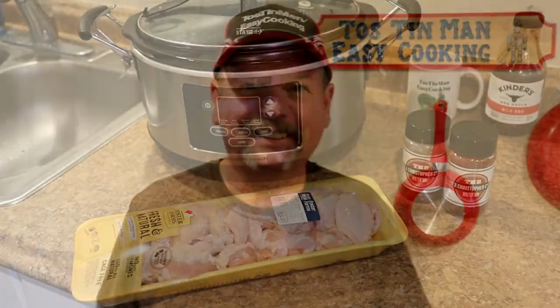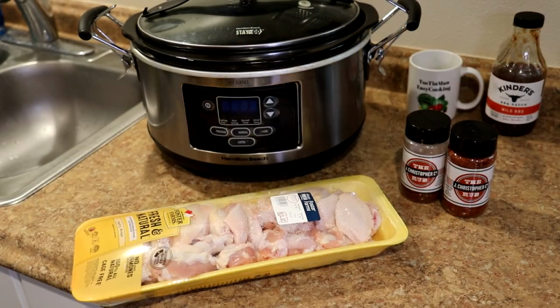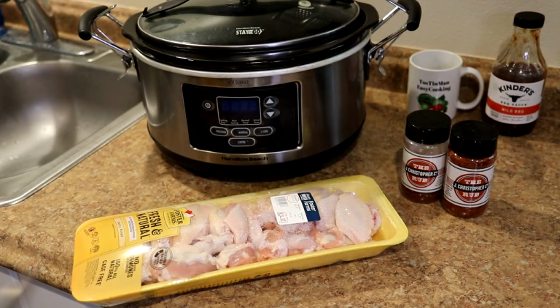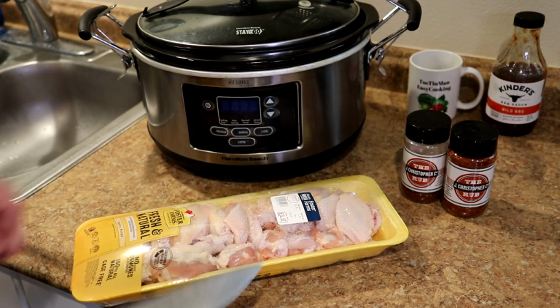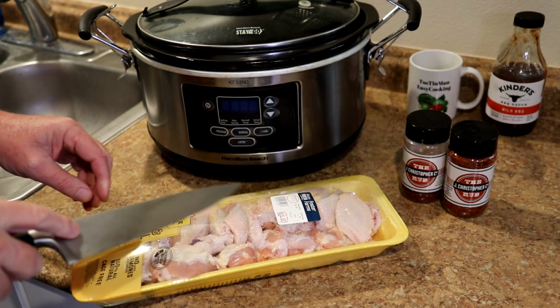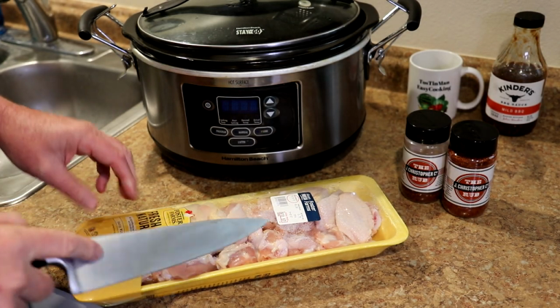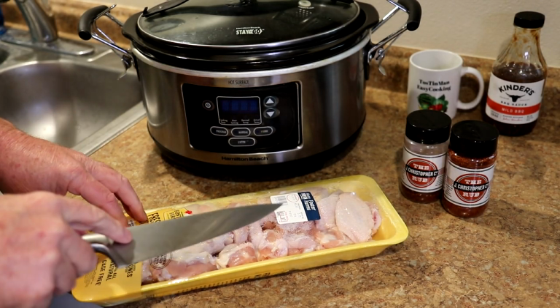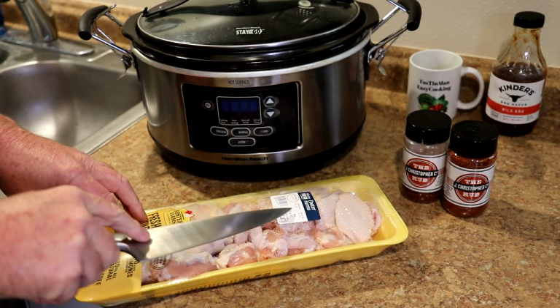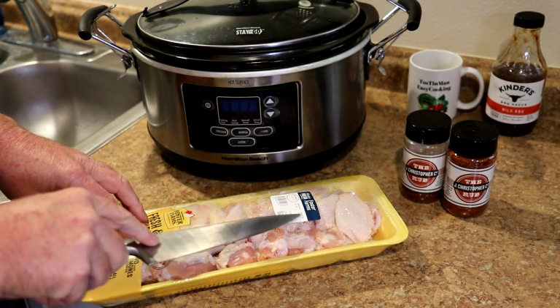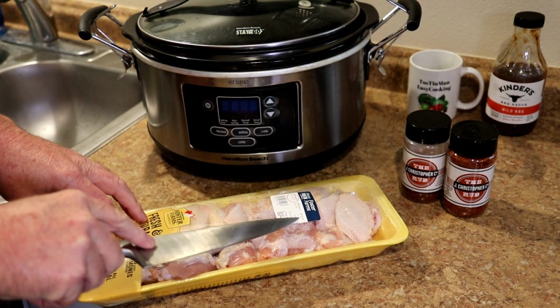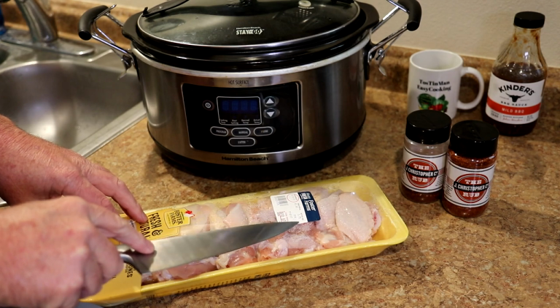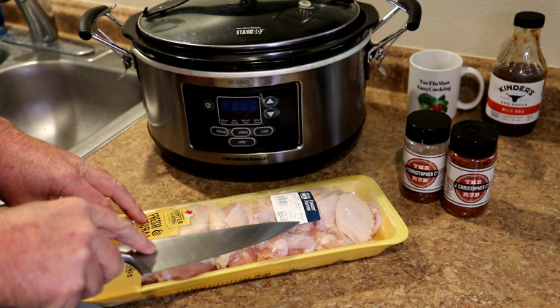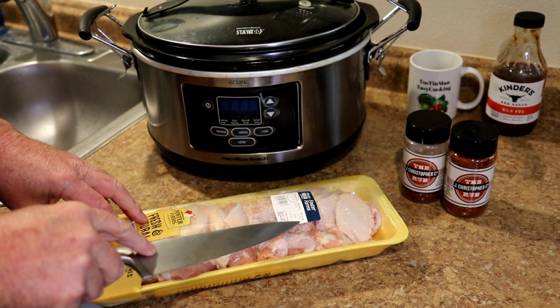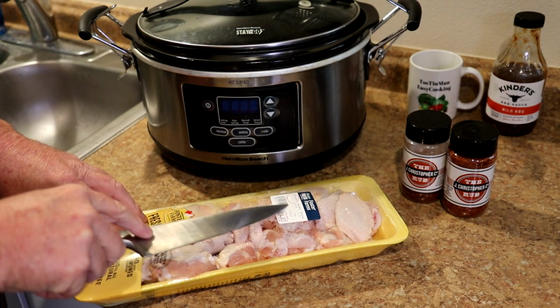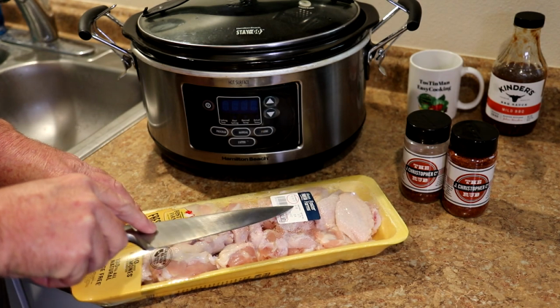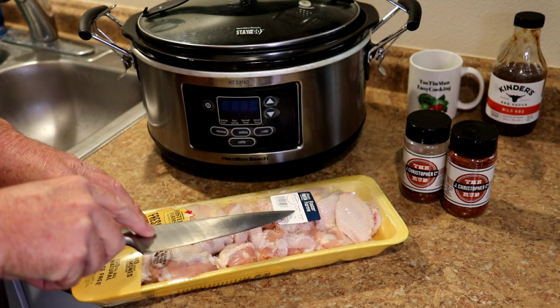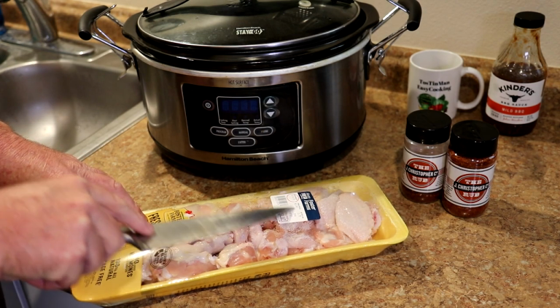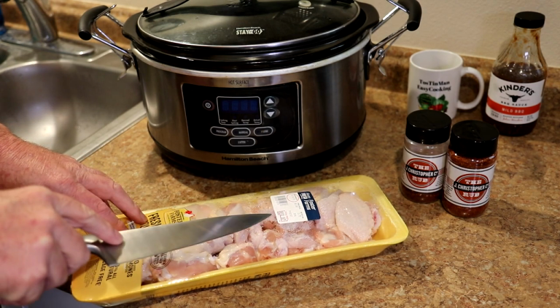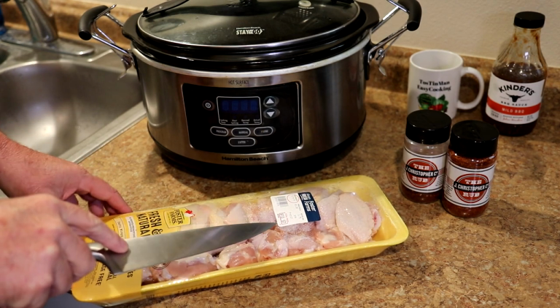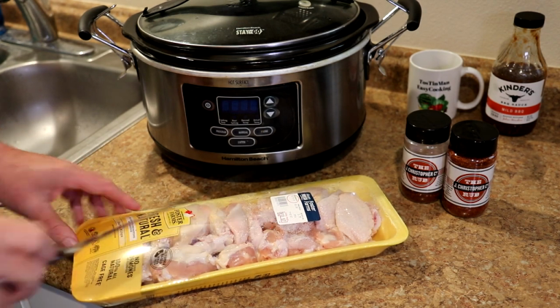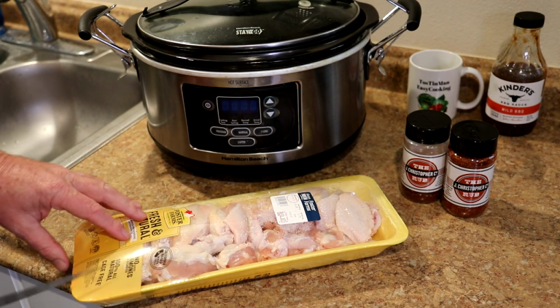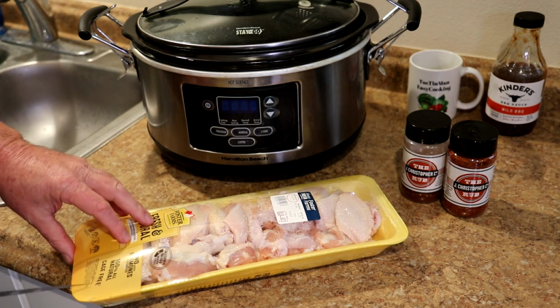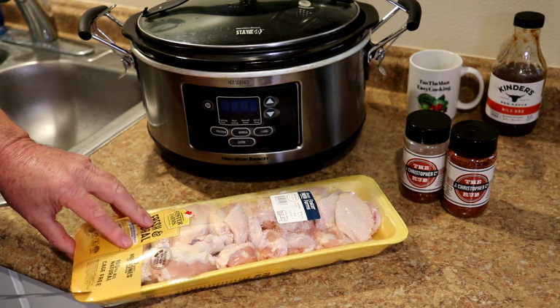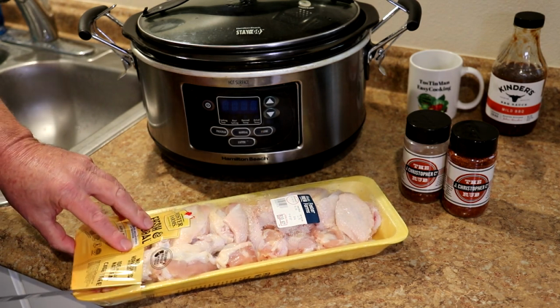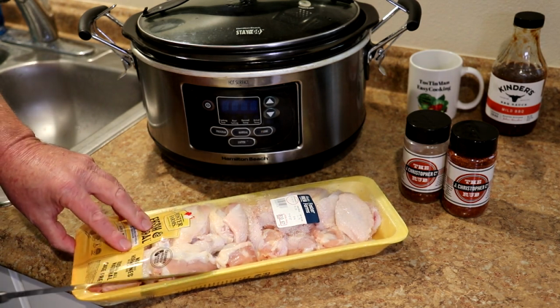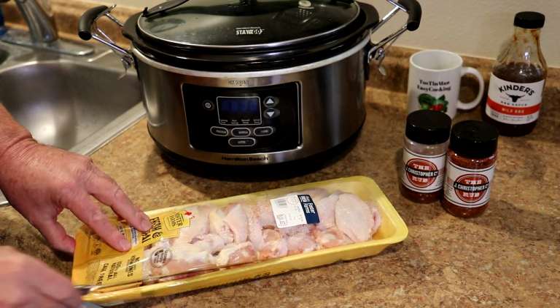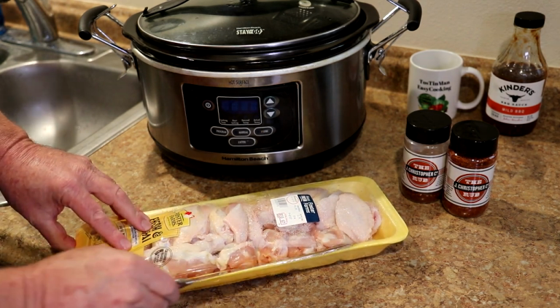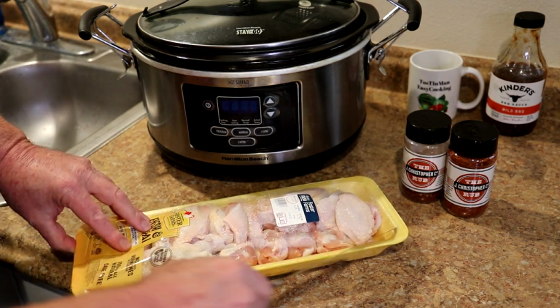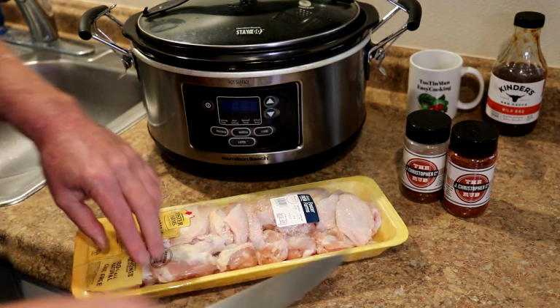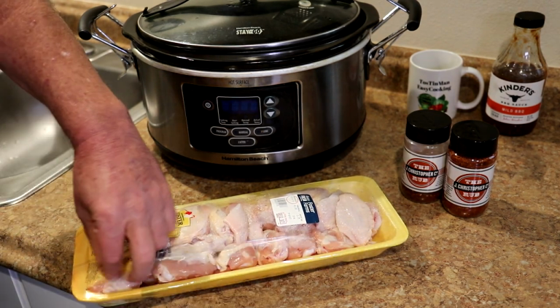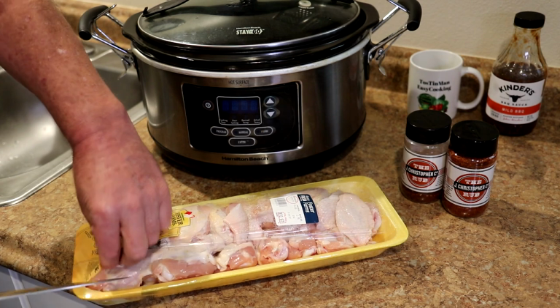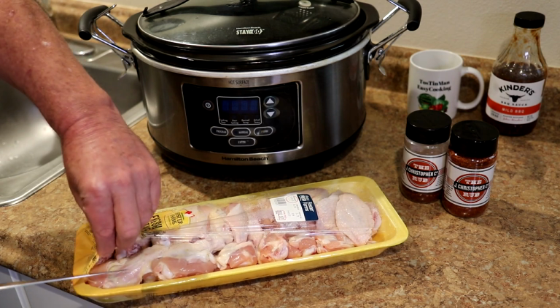I have a tray of chicken wings here. These are 2.75 pounds at $3.99 per pound, so this tray of wings cost $10.97. Chicken wings are getting kind of expensive these days.